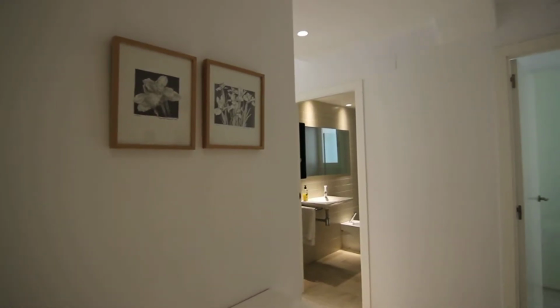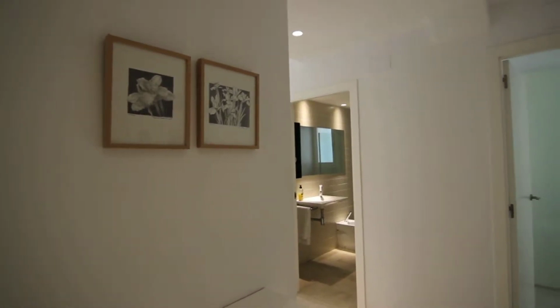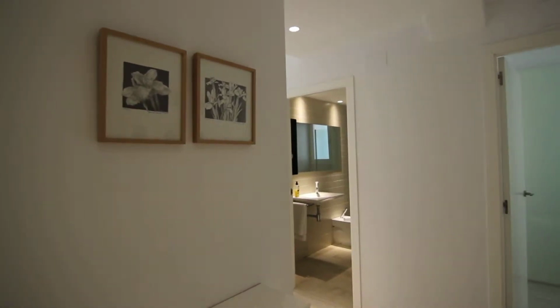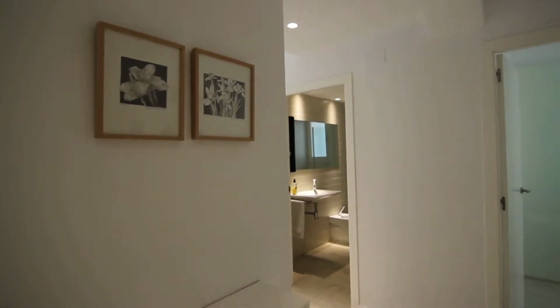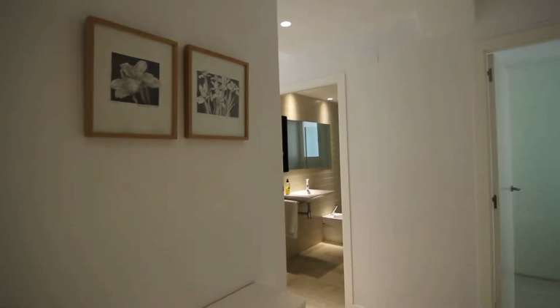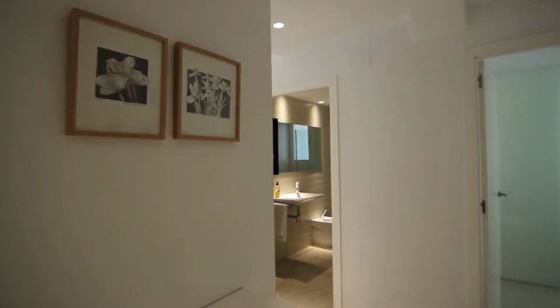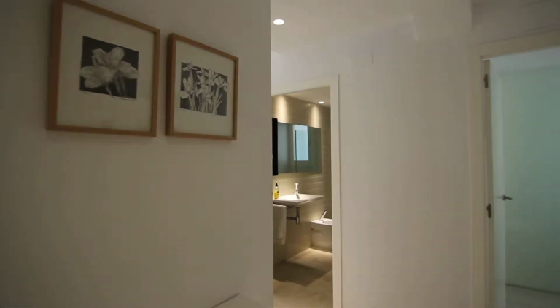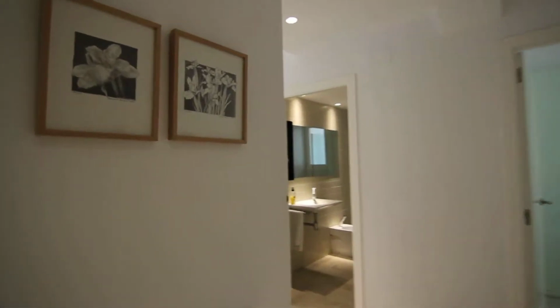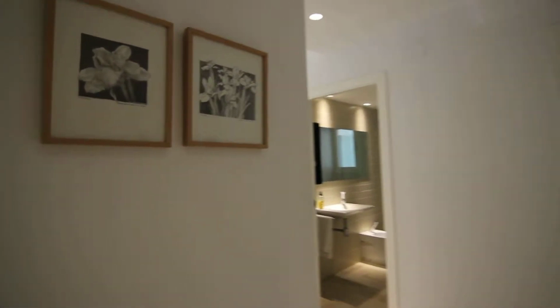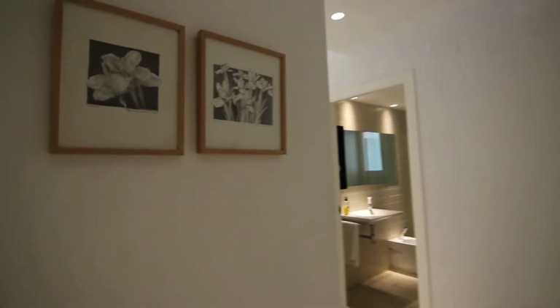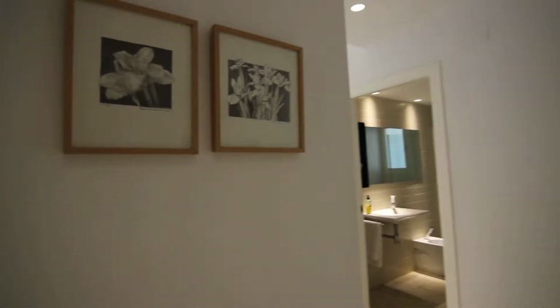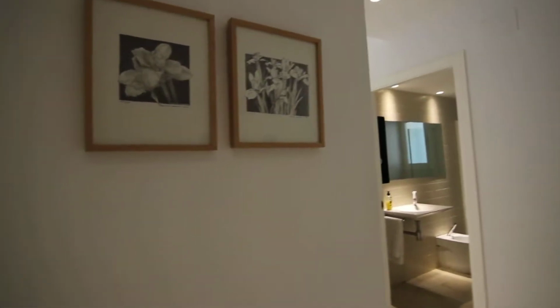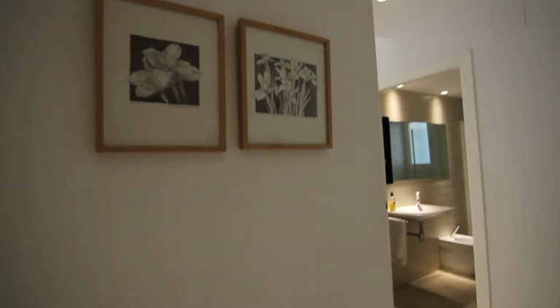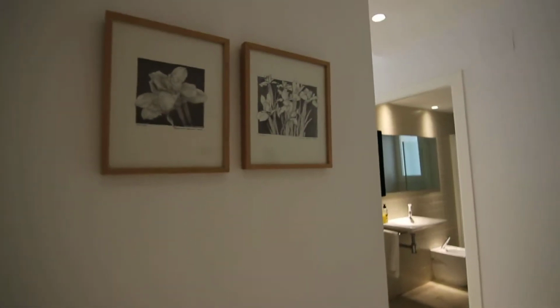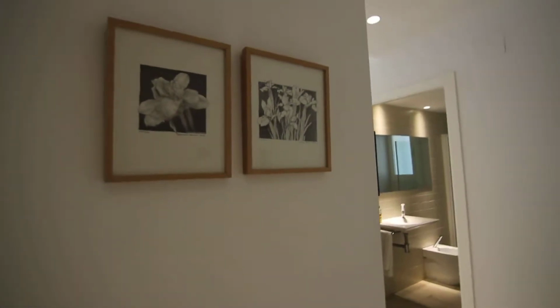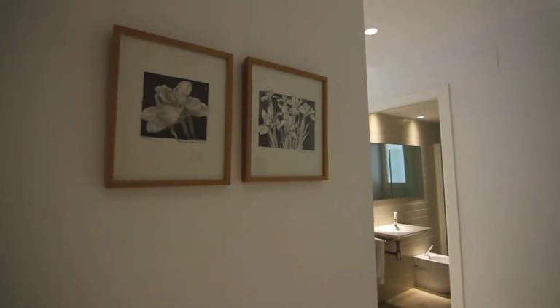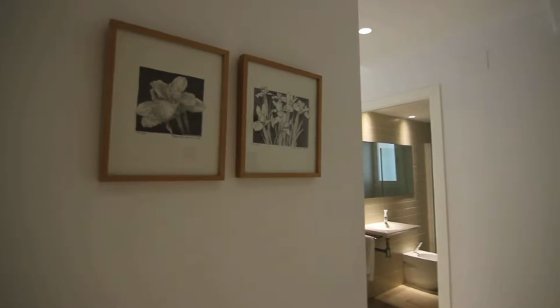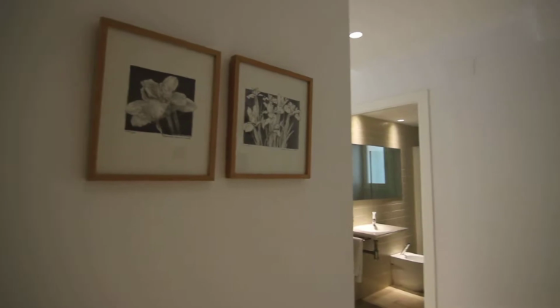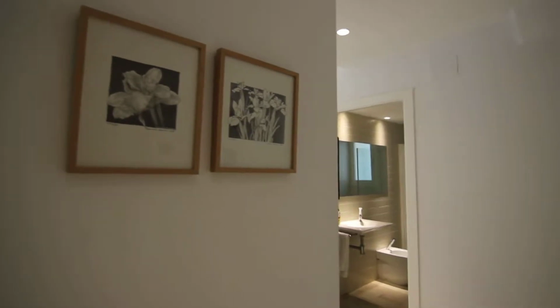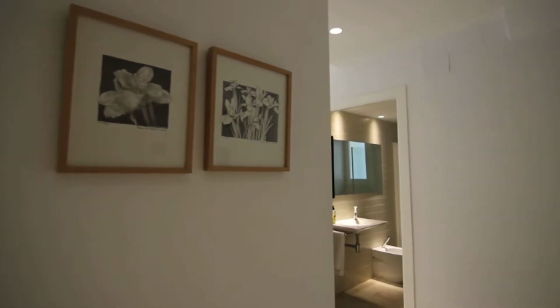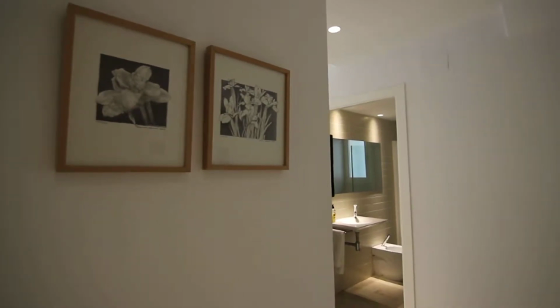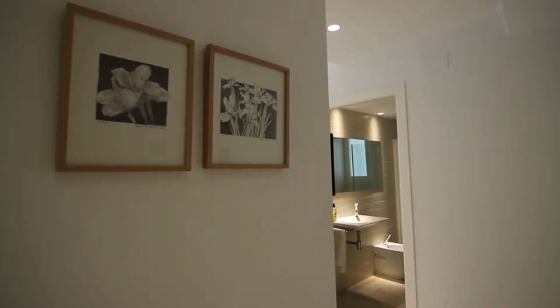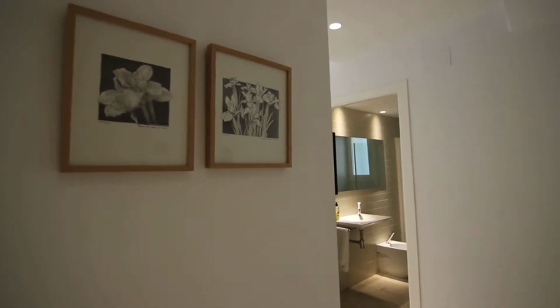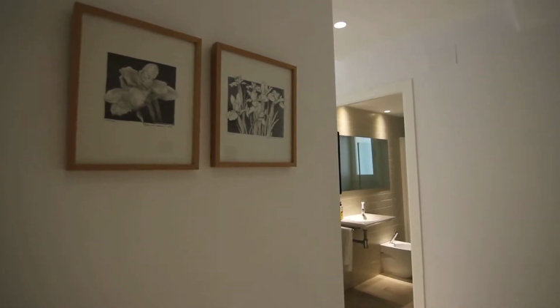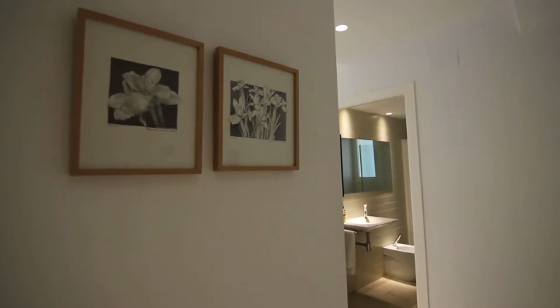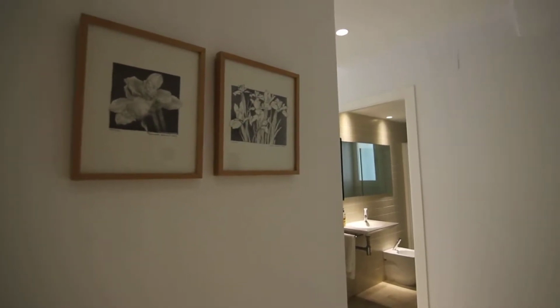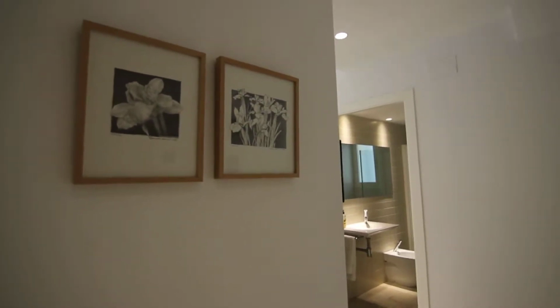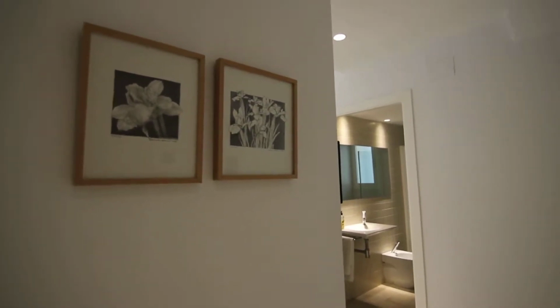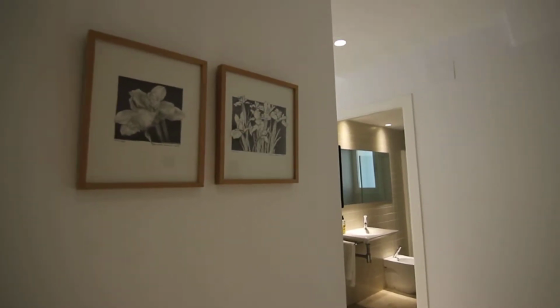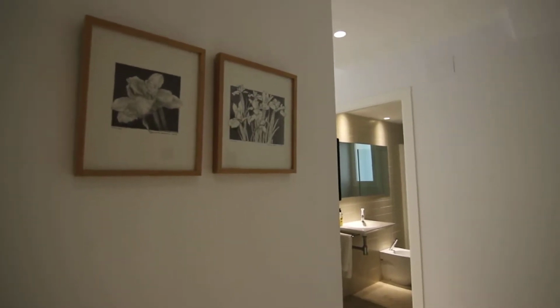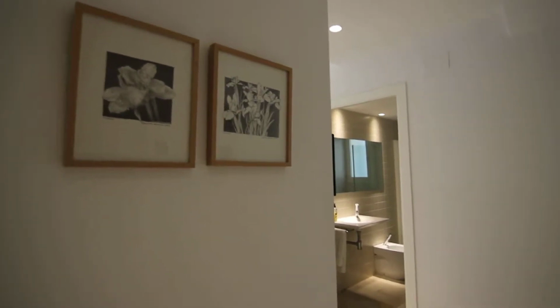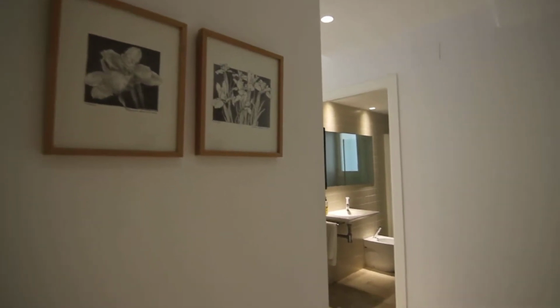Hello, this is Marc Soler for spotahome.com Valencia, and I'm going to show you now a very nice apartment in the El Carmen area of Valencia.